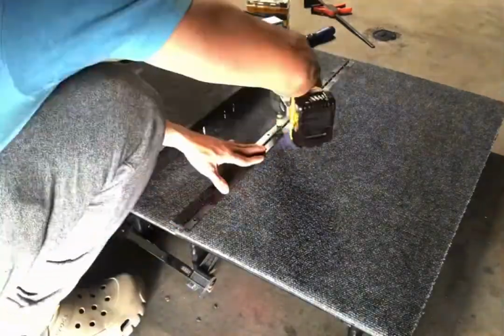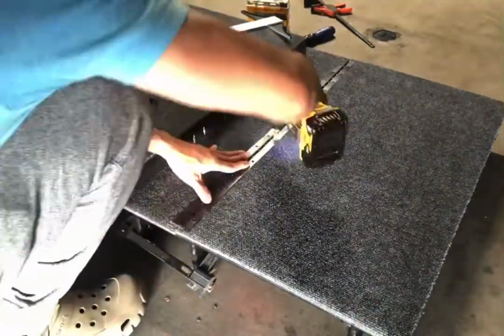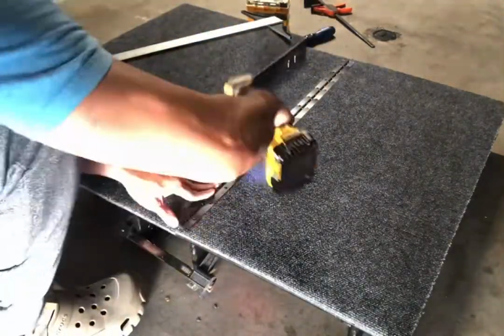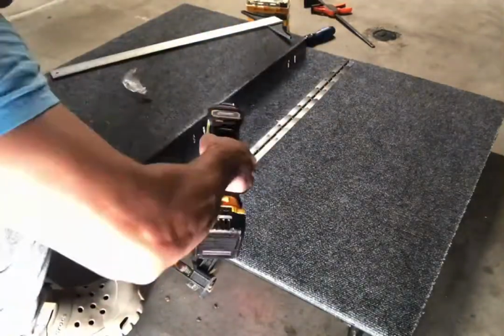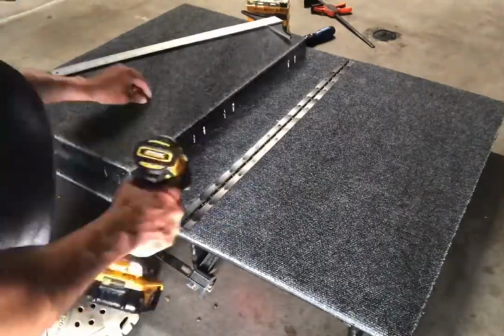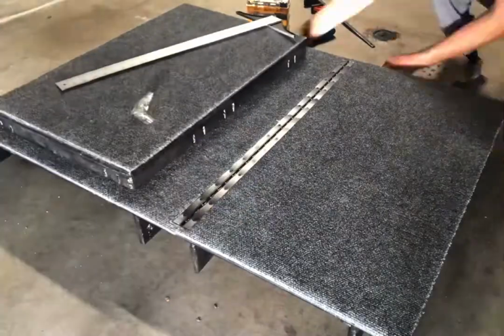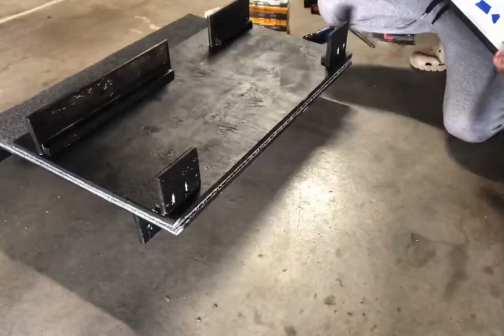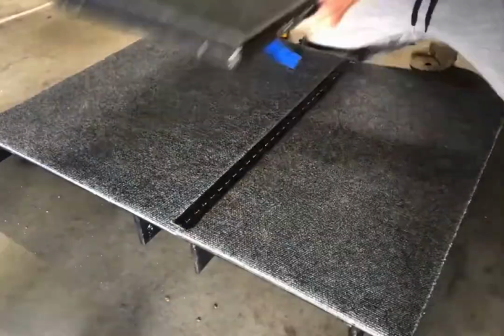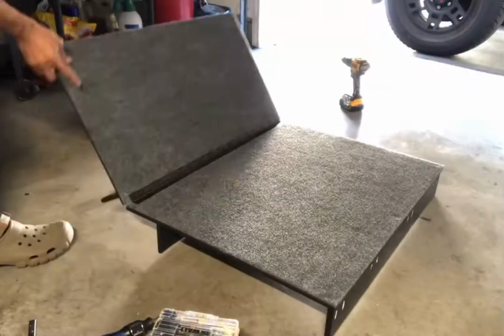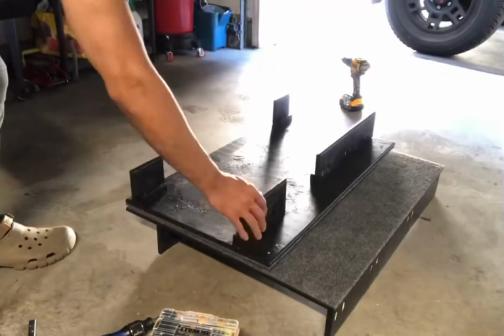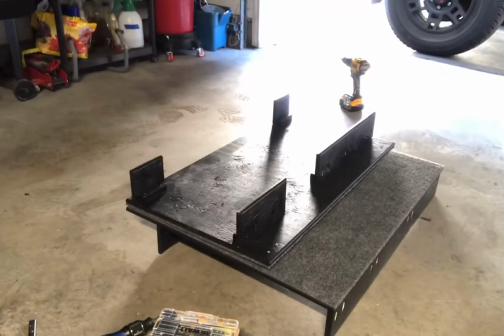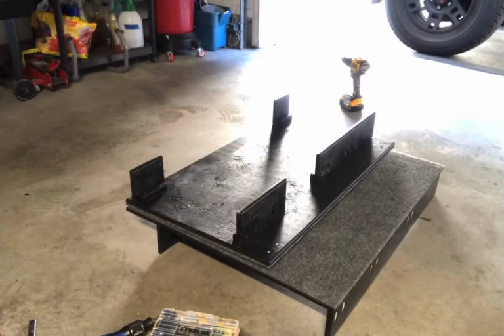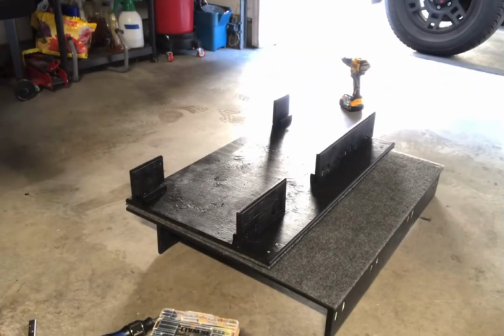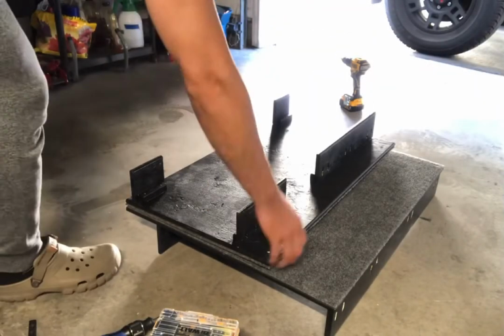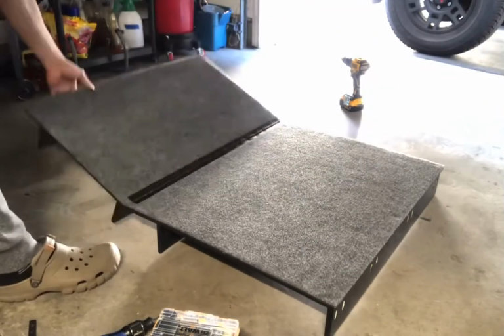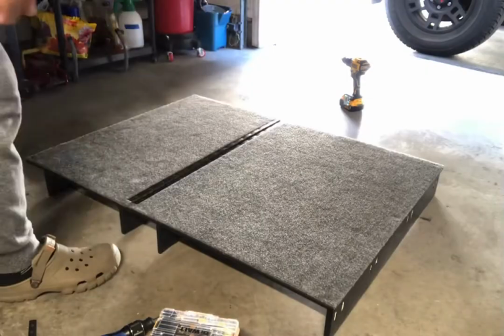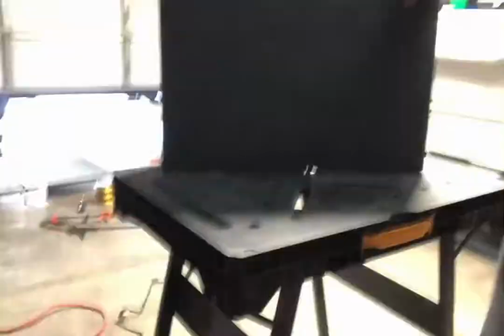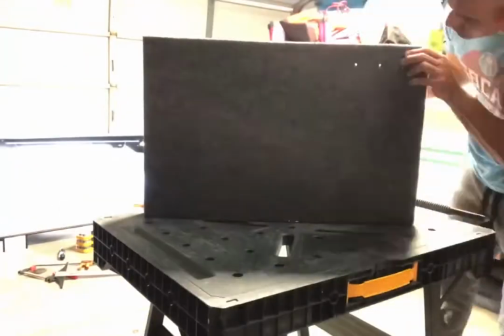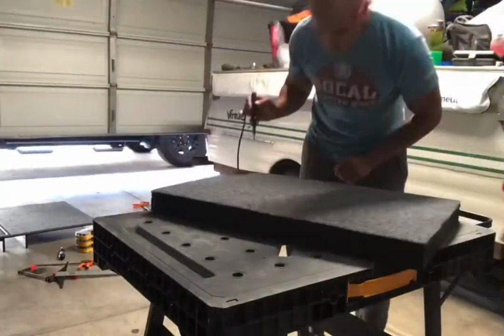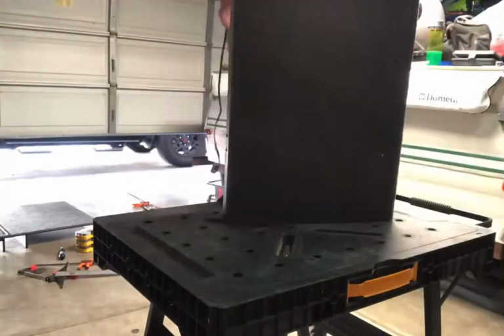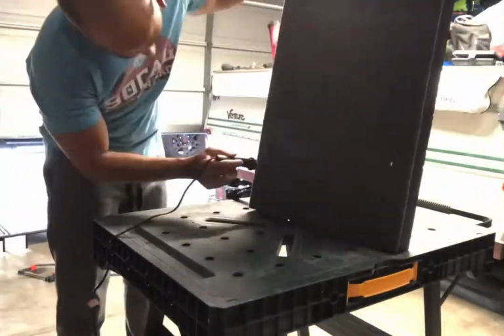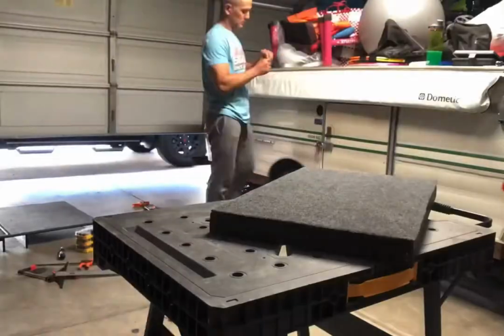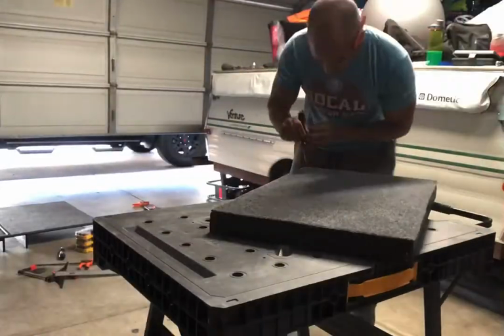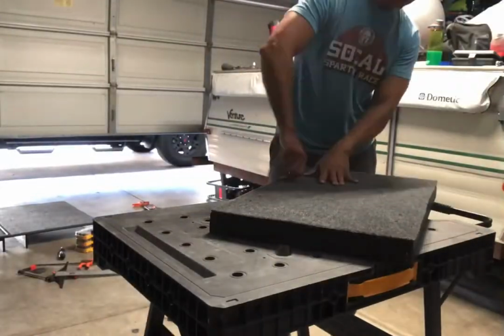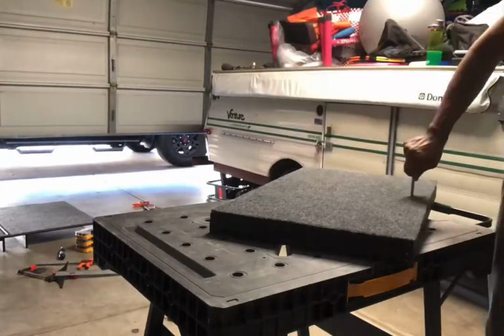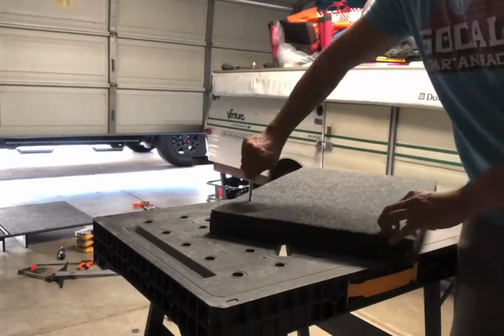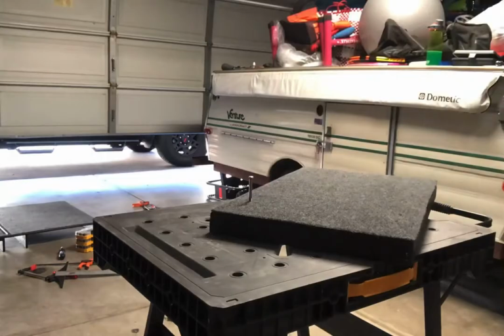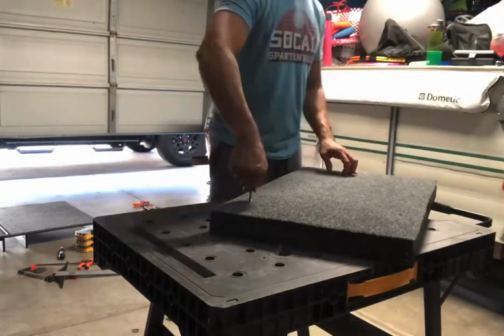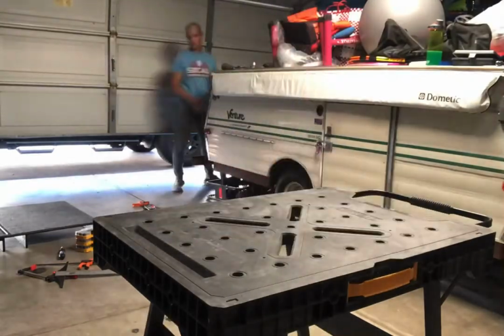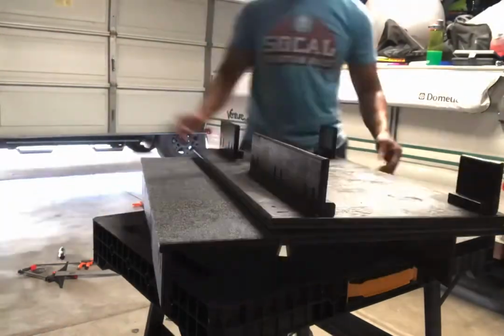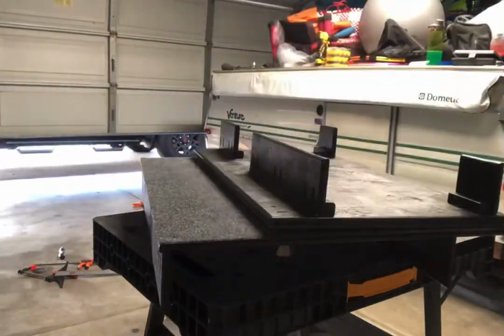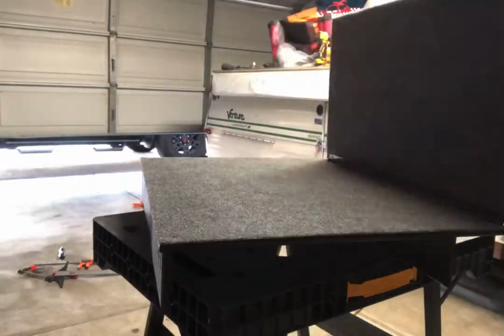I added a piano hinge so that I could fold up the left side to gain access to the bottle jack, as well as load in longer or larger pieces of cargo in the rear of the FJ.